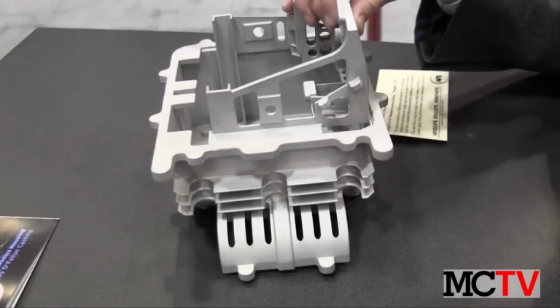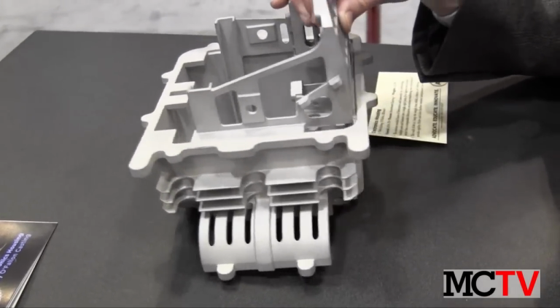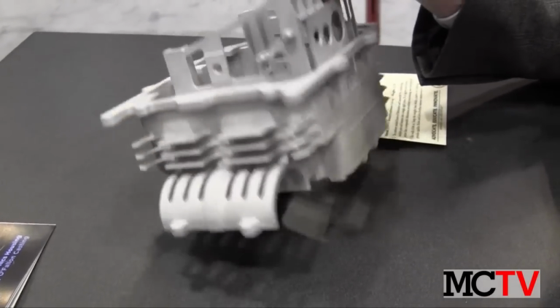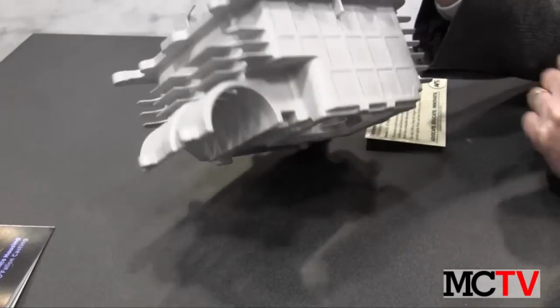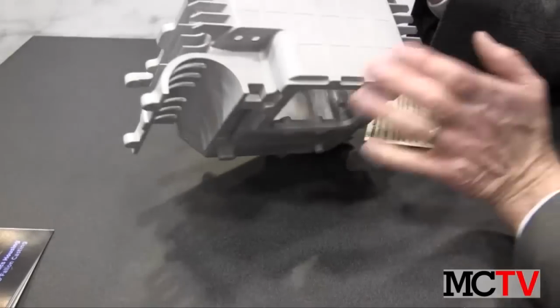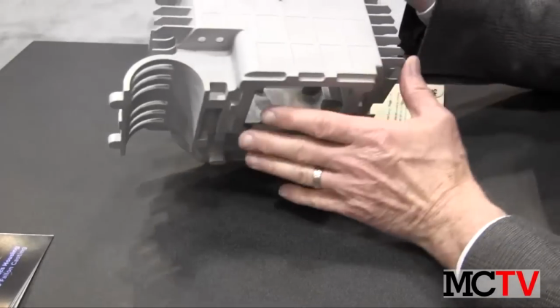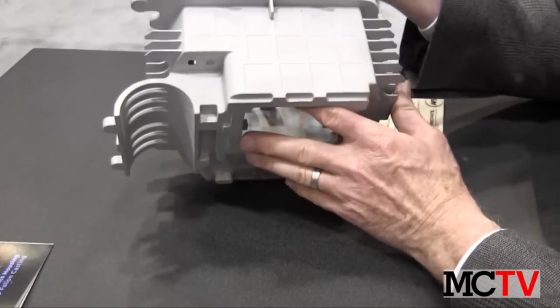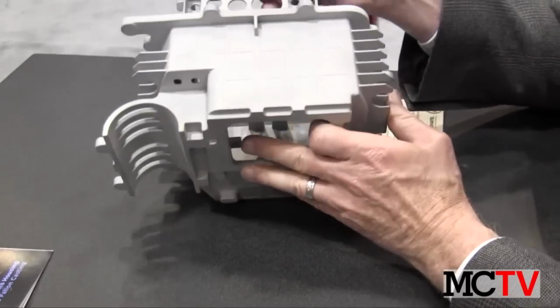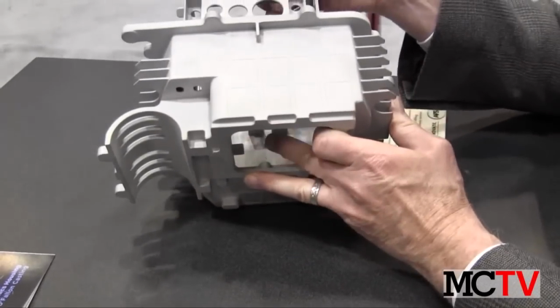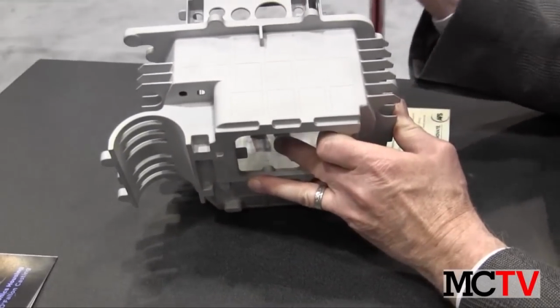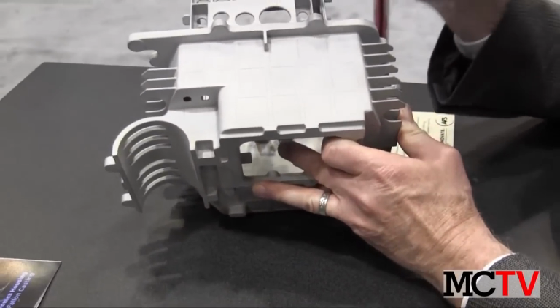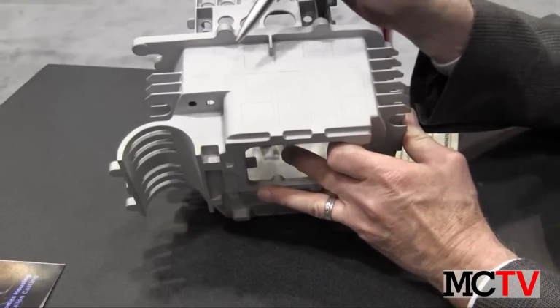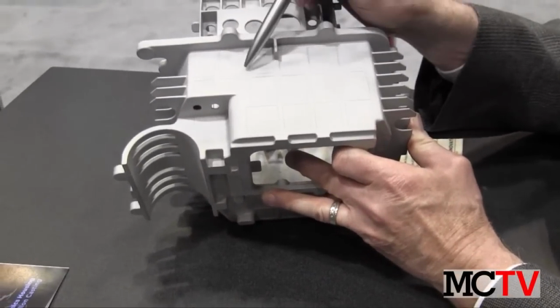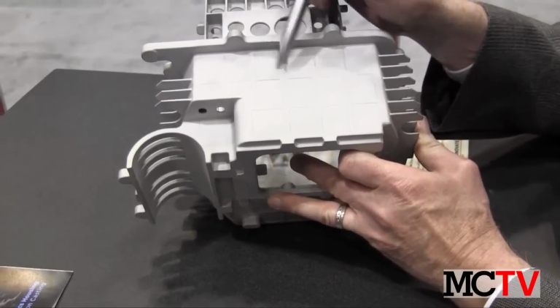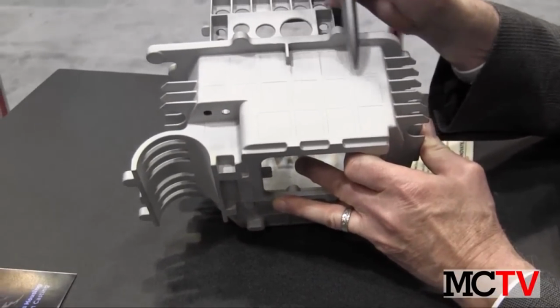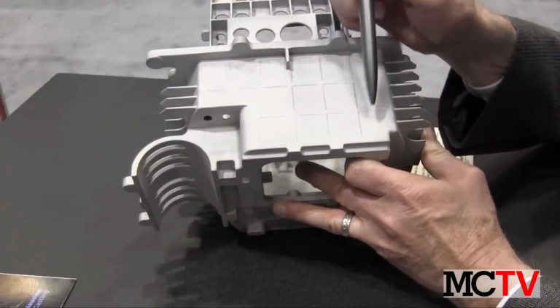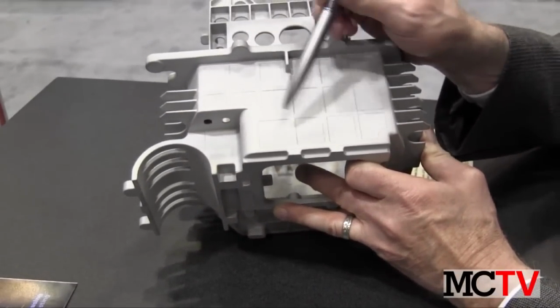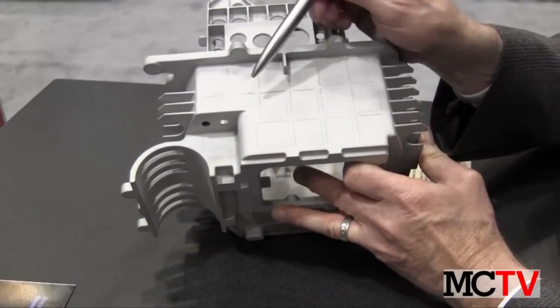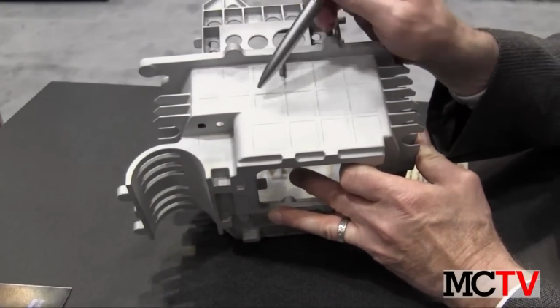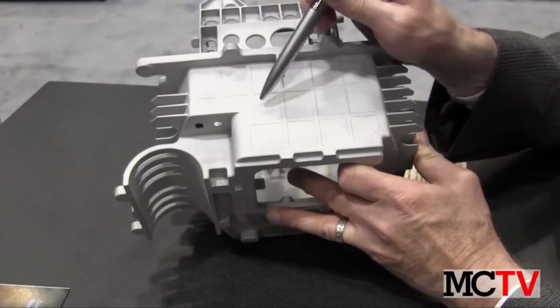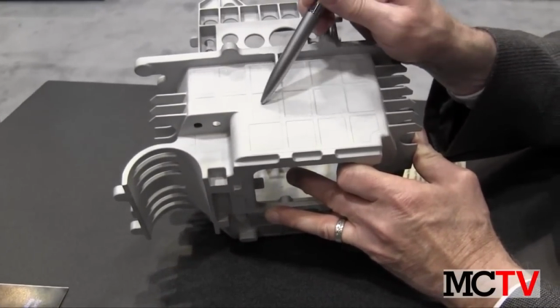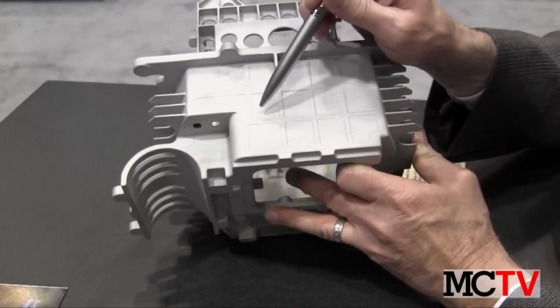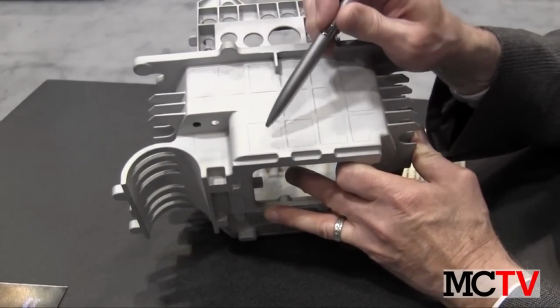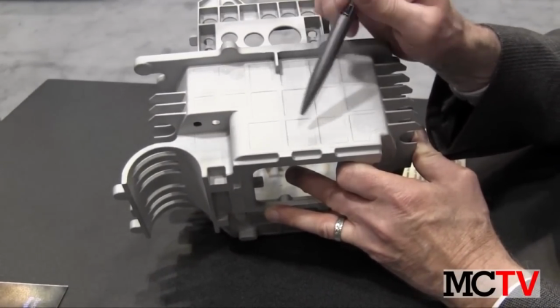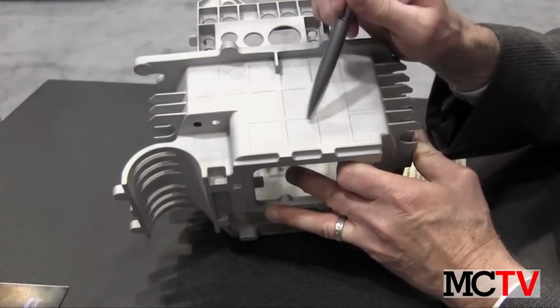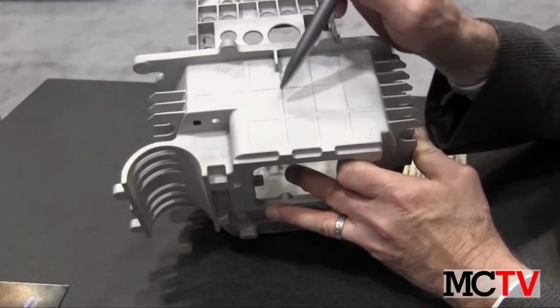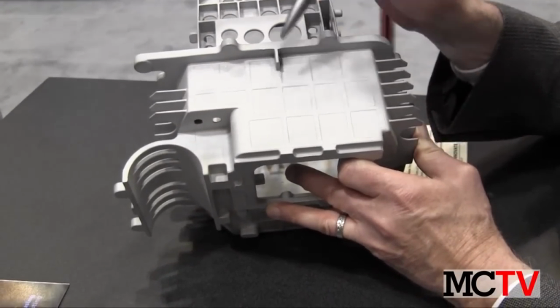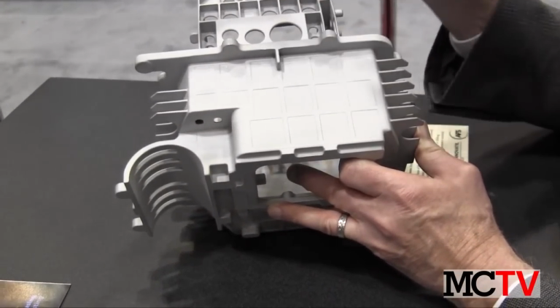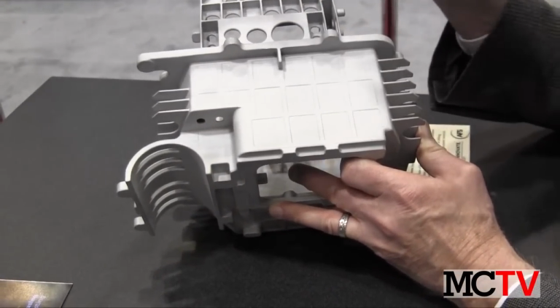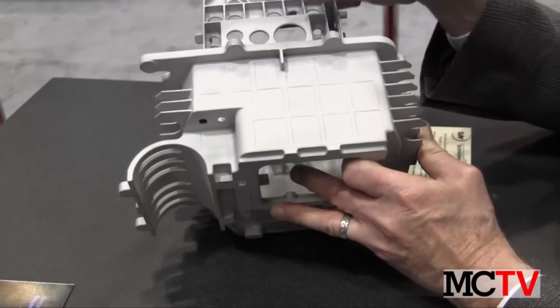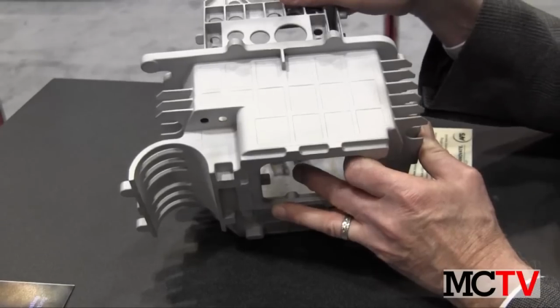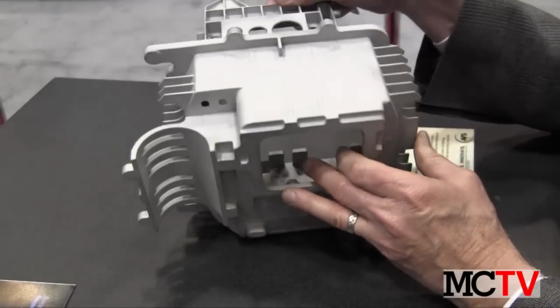The structure has been ribbed to give it some rigidity, so even though it's very, very thin, it's a very, very rigid structure.